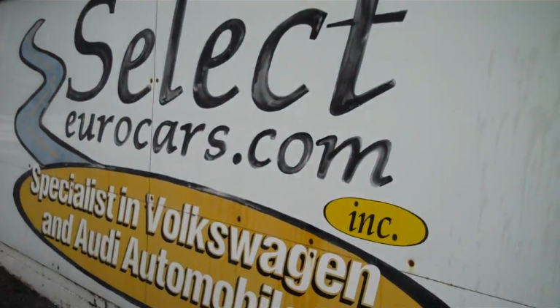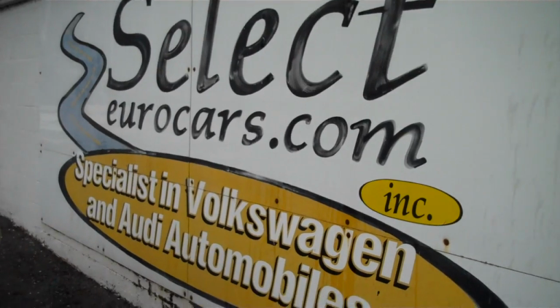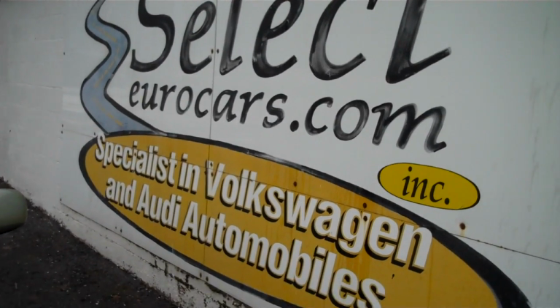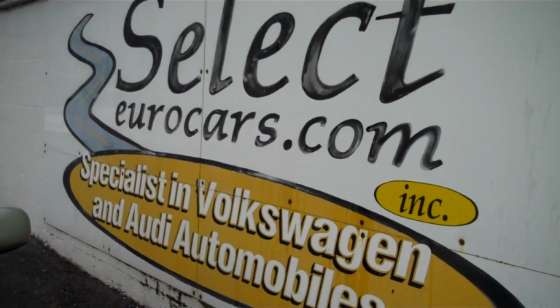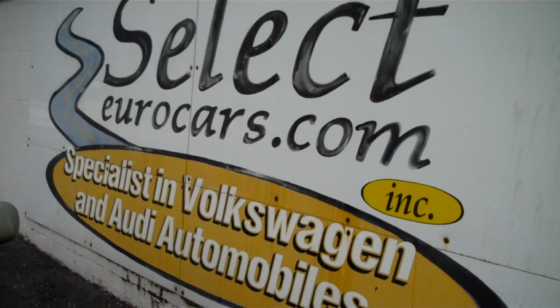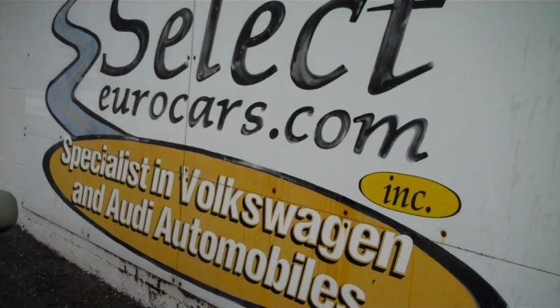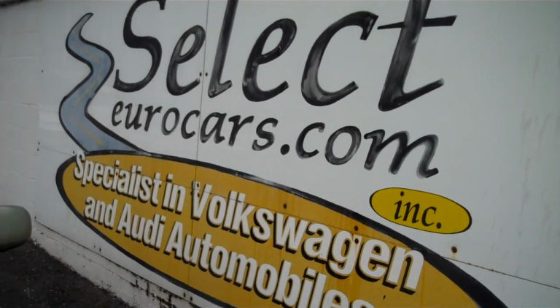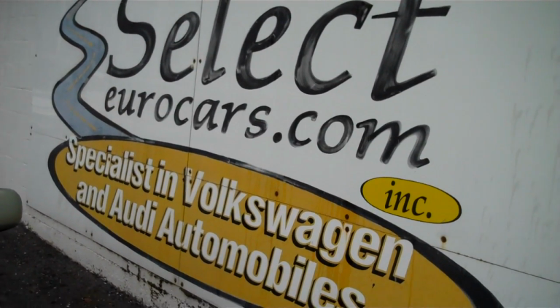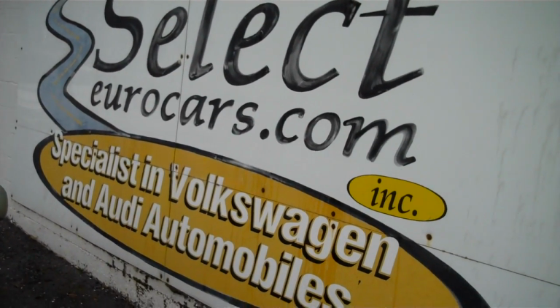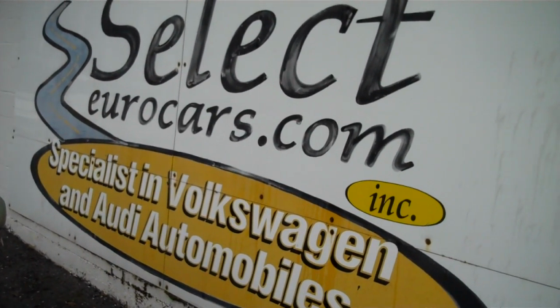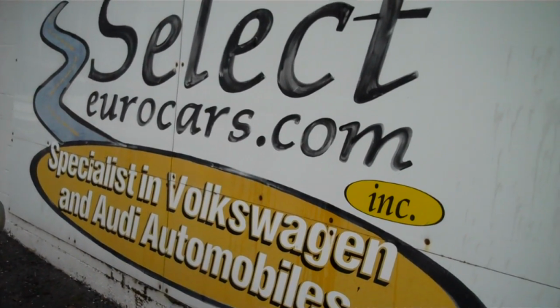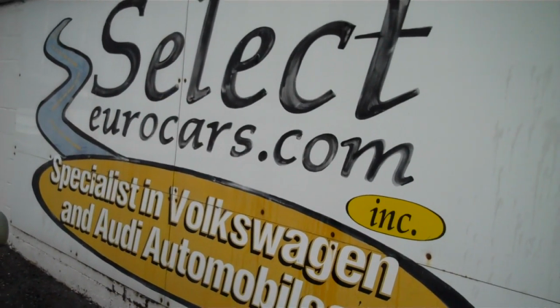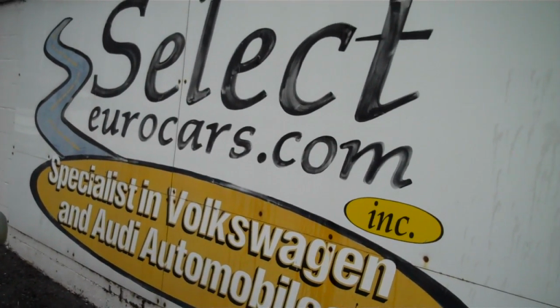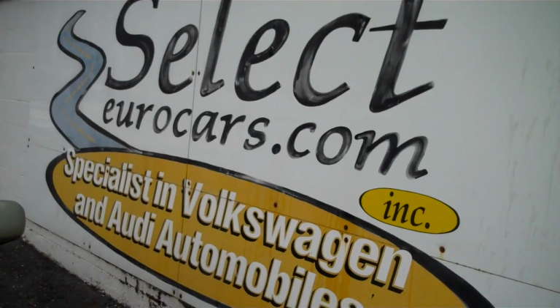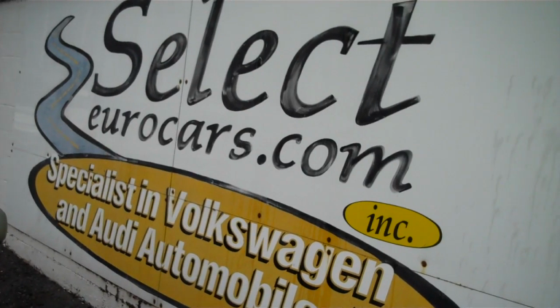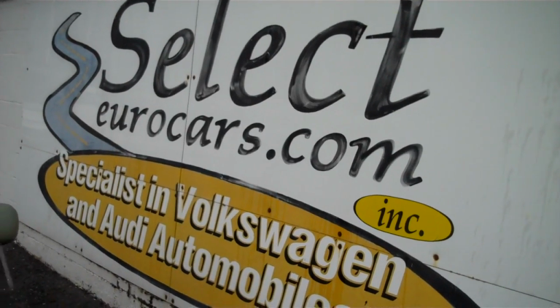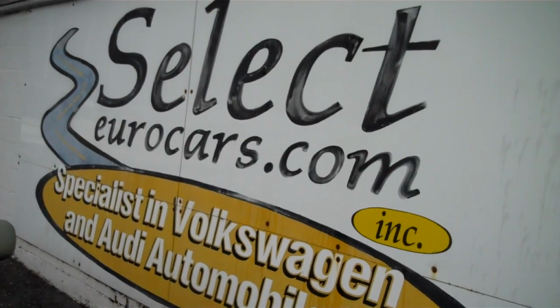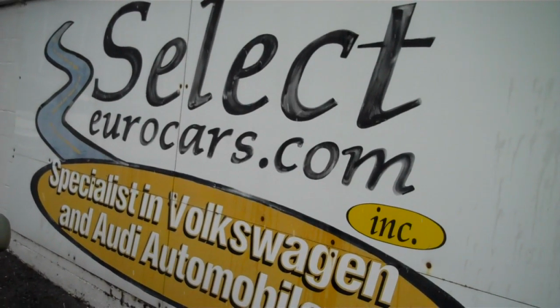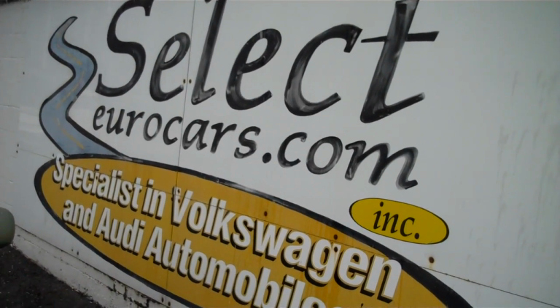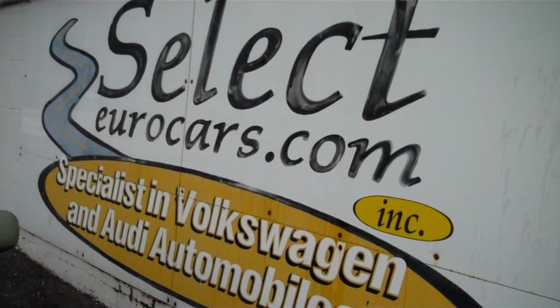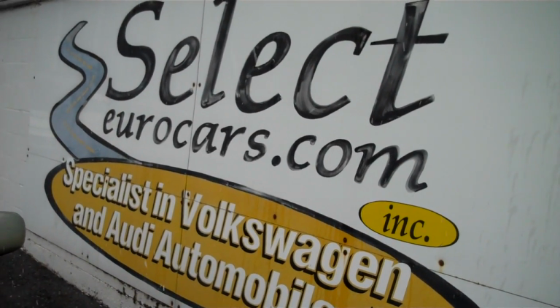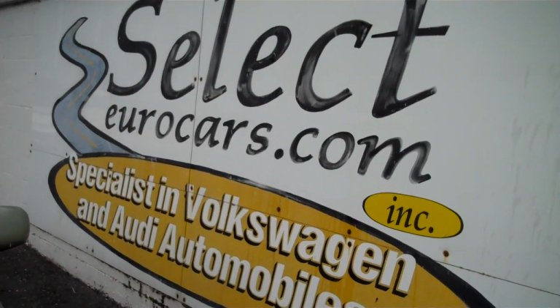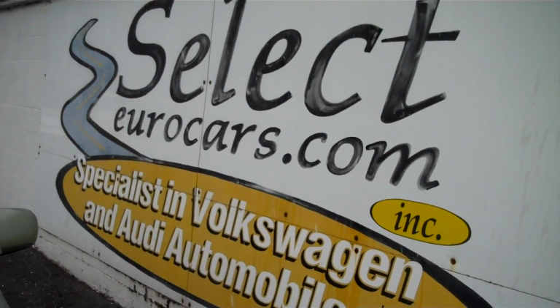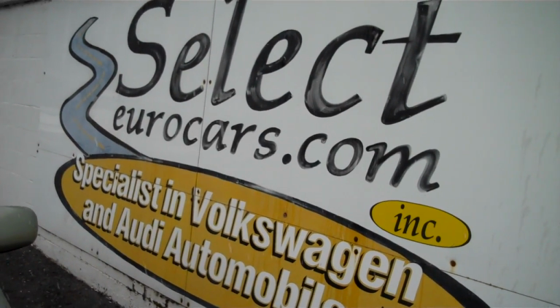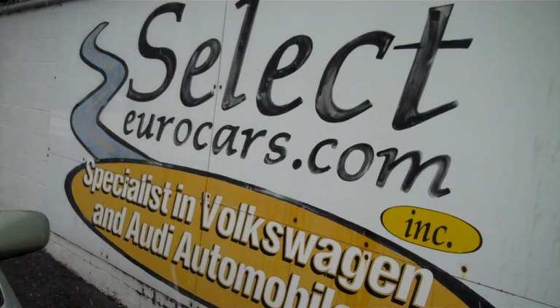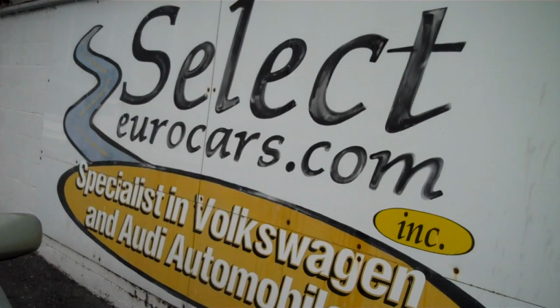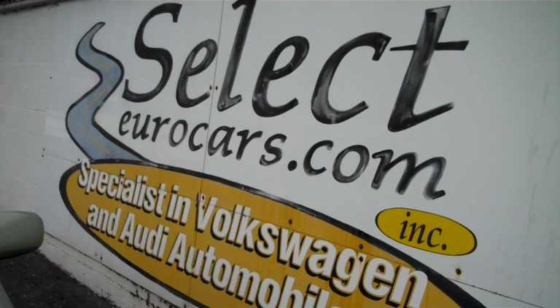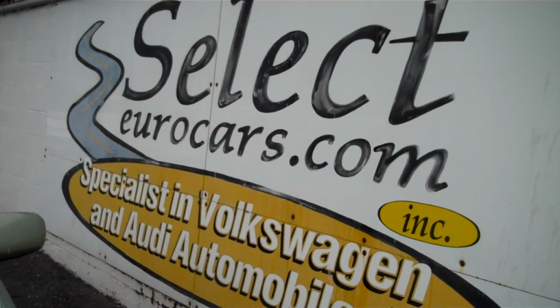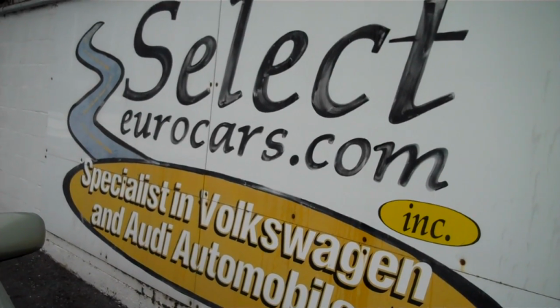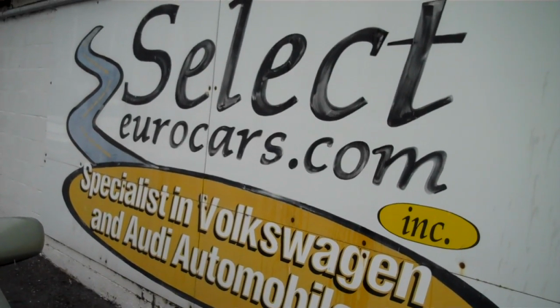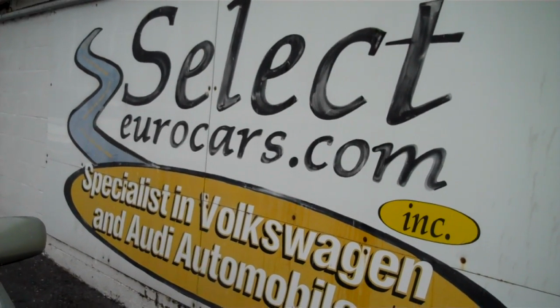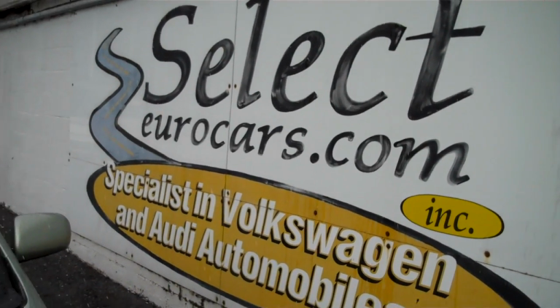We have extended service contracts available that can protect this vehicle for up to four years or unlimited mileage. We can tell you about these programs, and you can read about them on our website, selecteurocars.com as well.